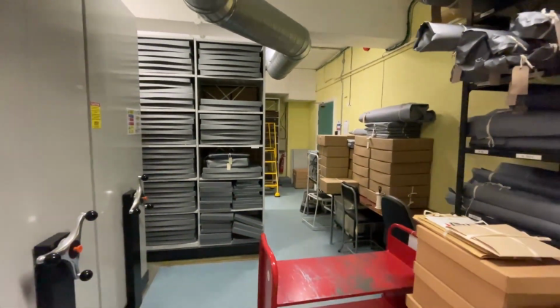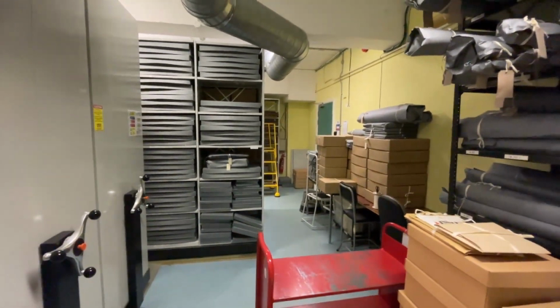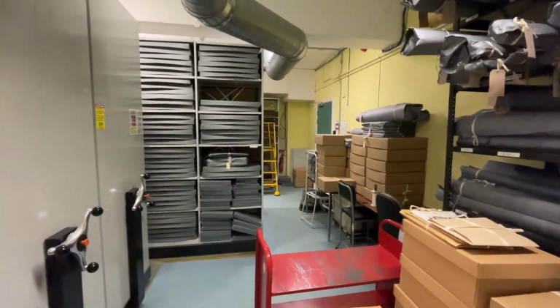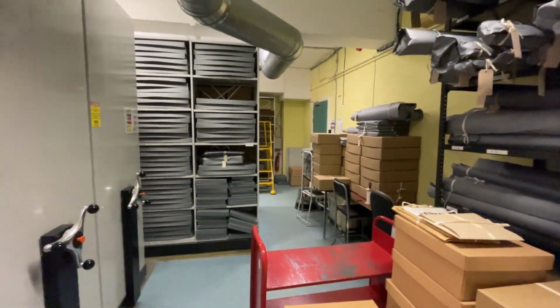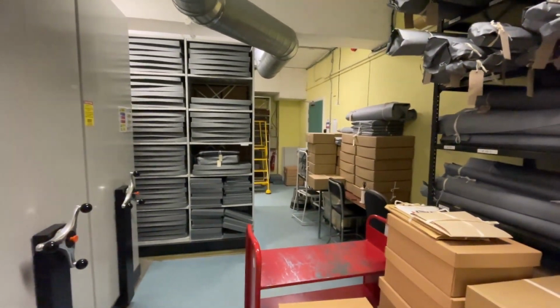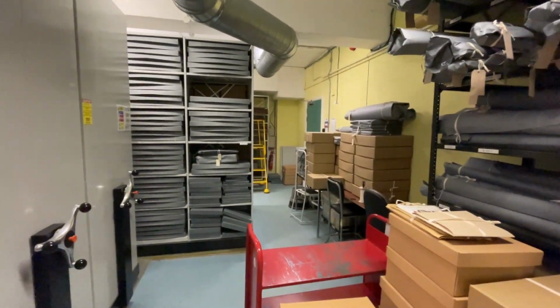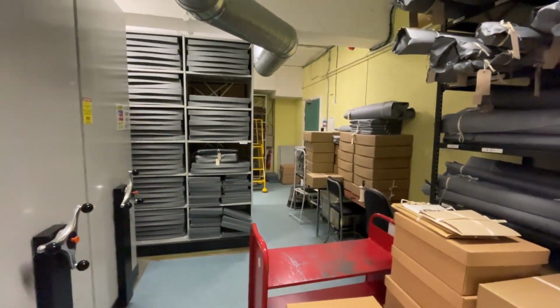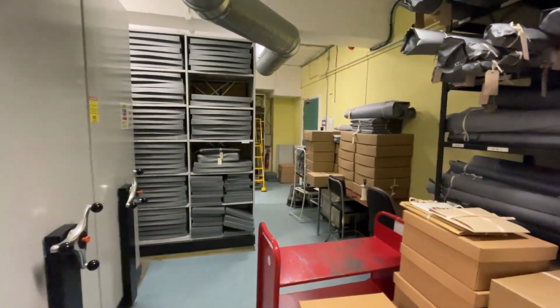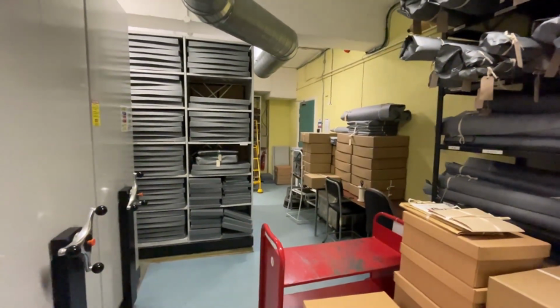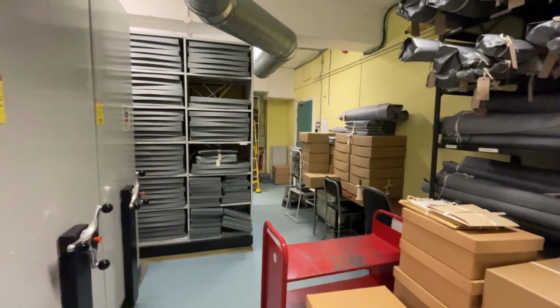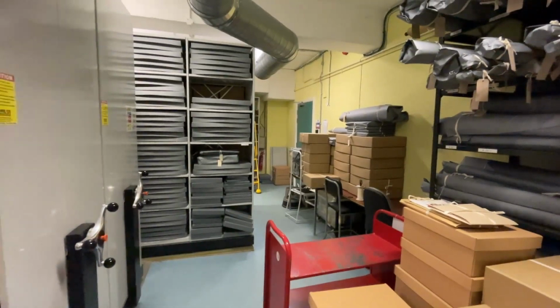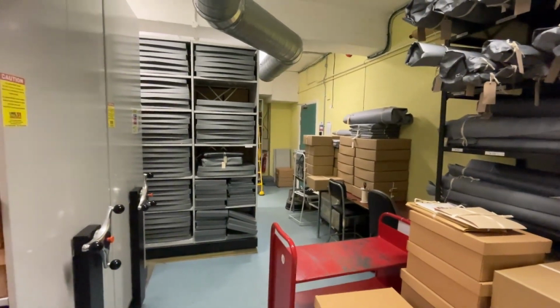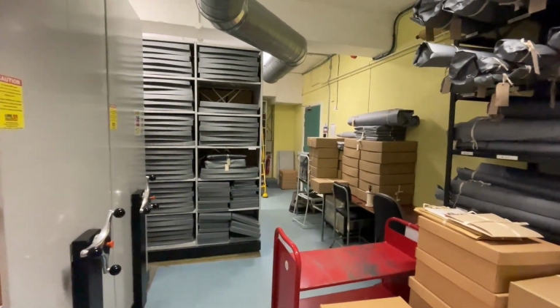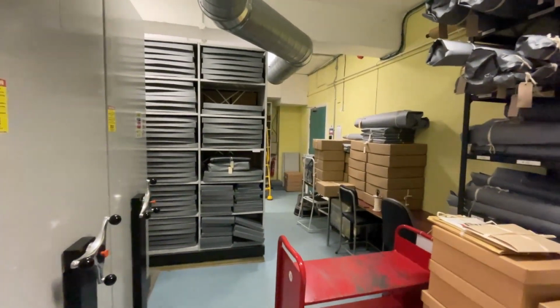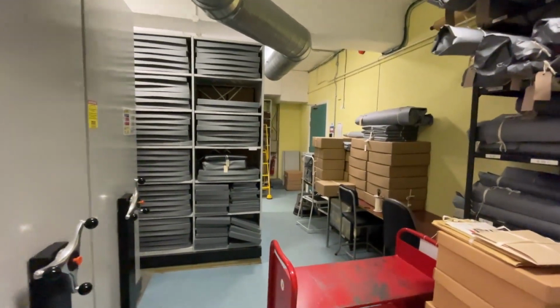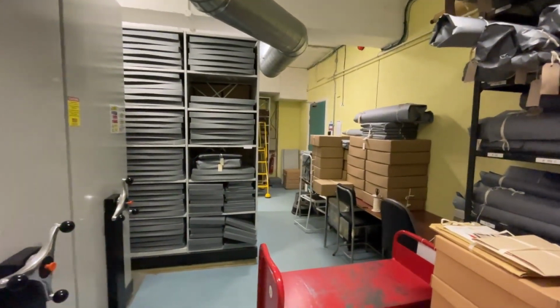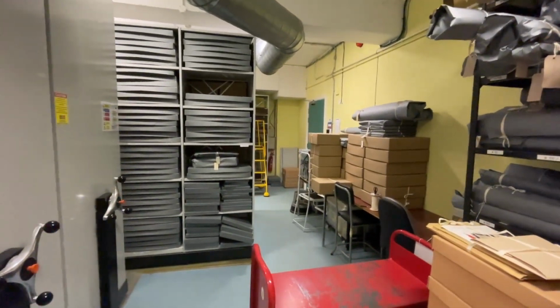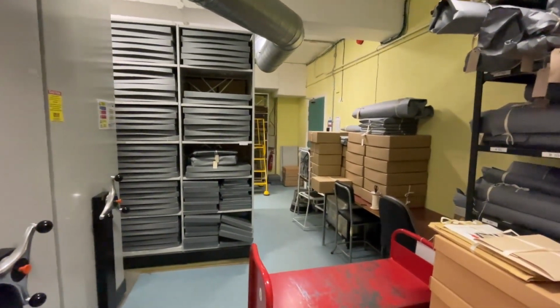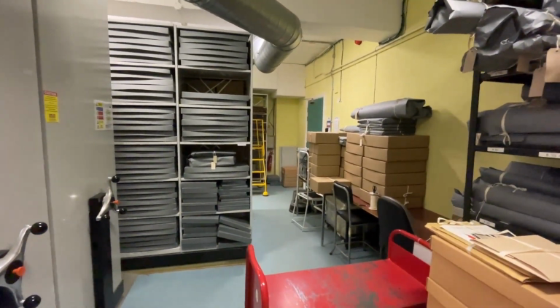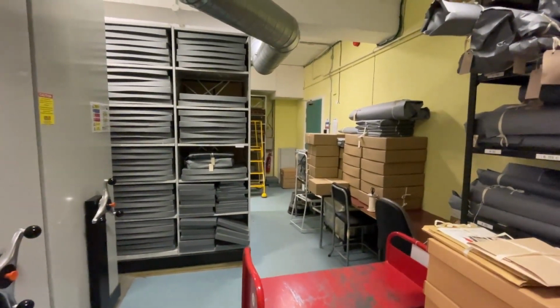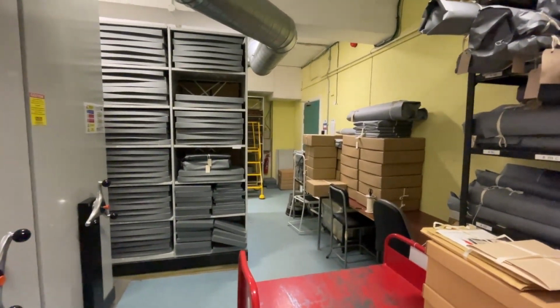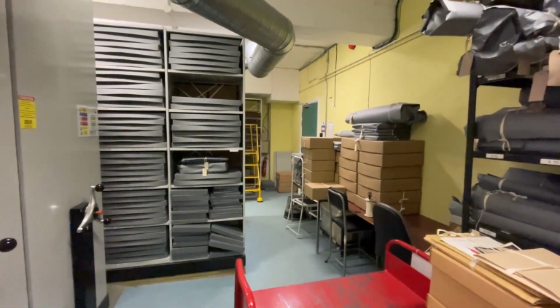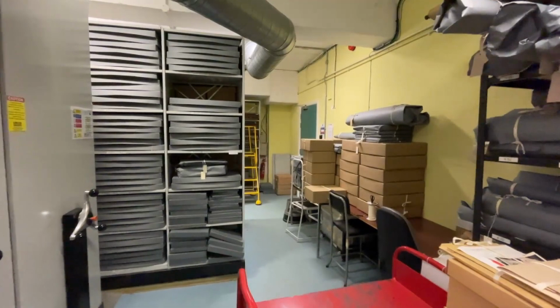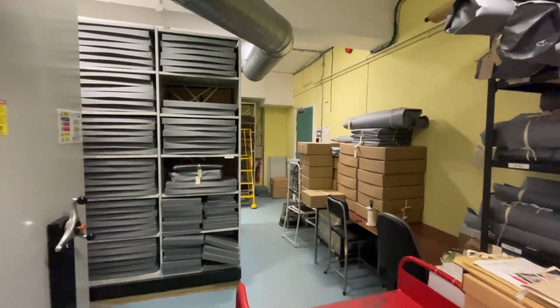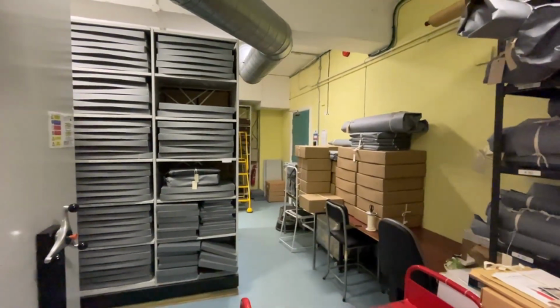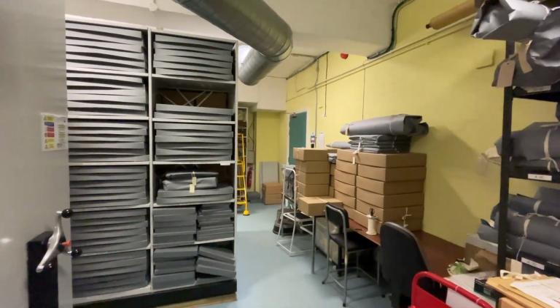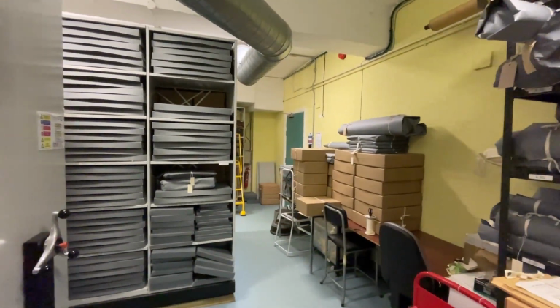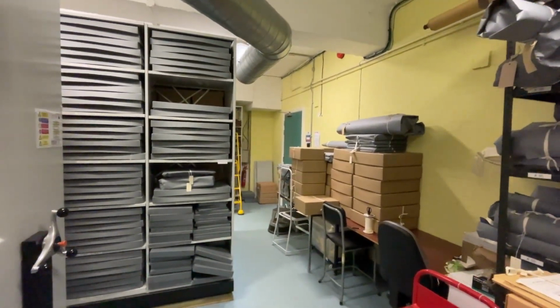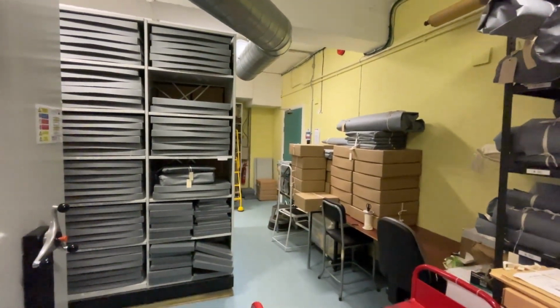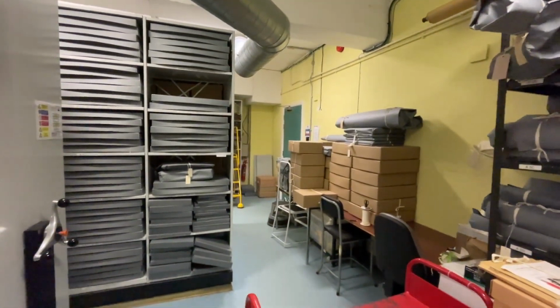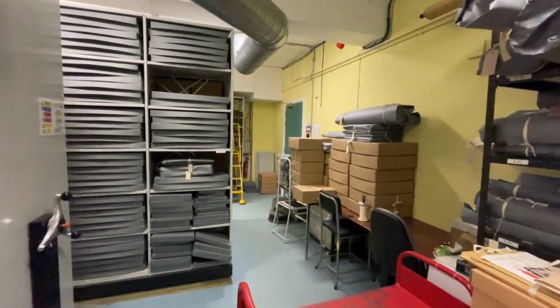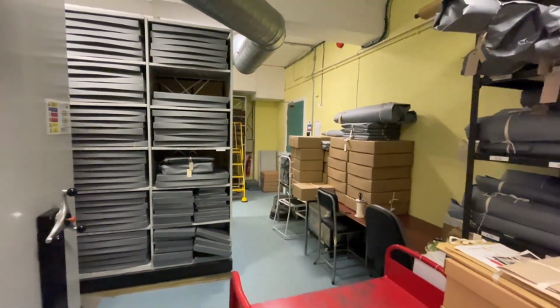Also in that video we mentioned how busy the basement stores B and C were at the moment, but that we hoped to be able to get down and video them and see what's different in these stores at some point in the future.